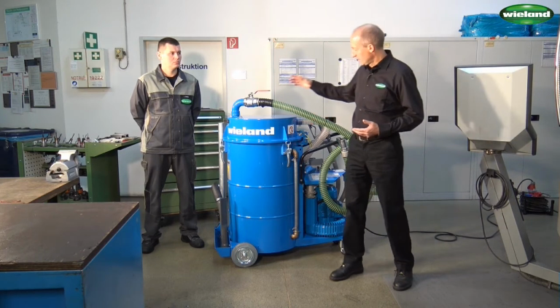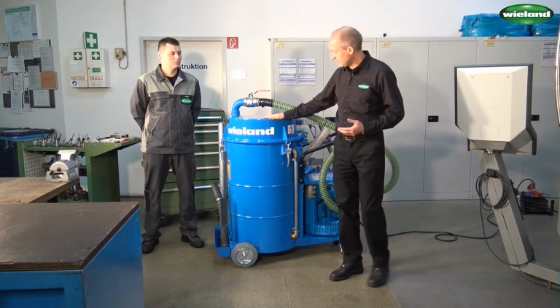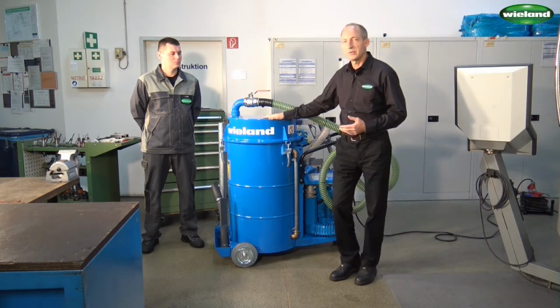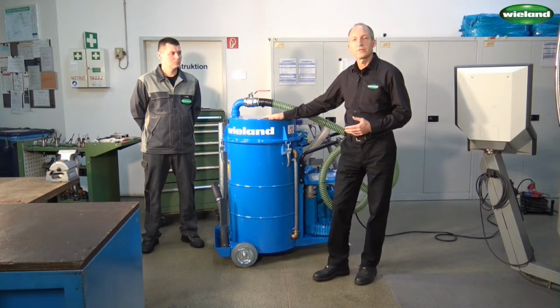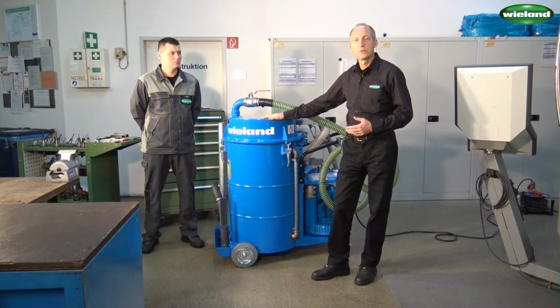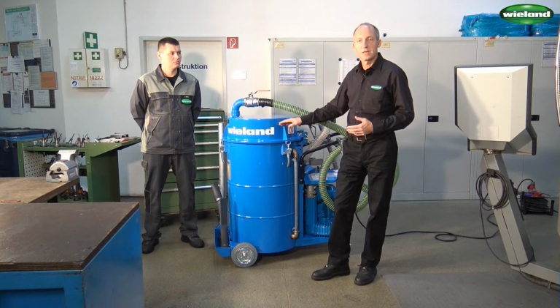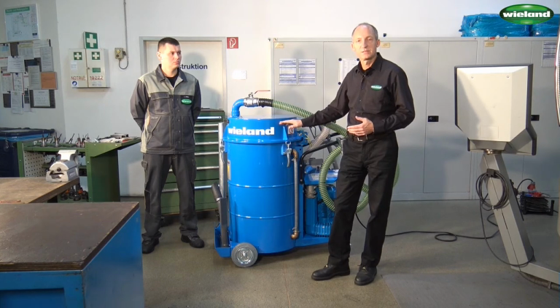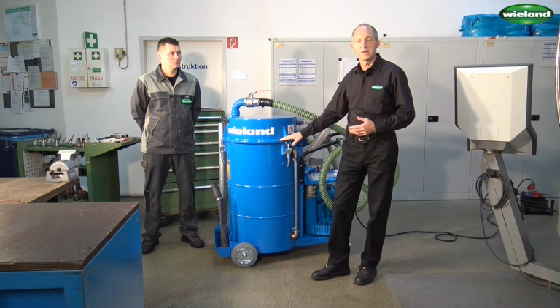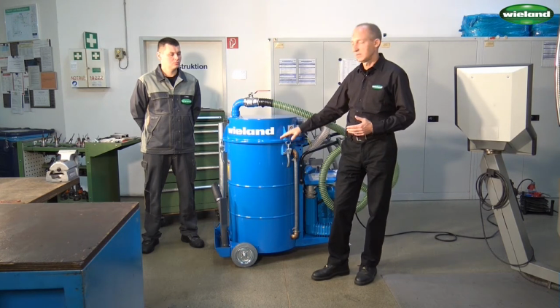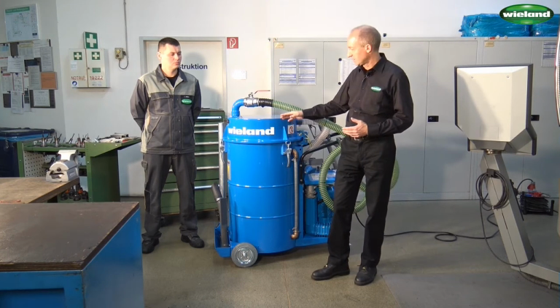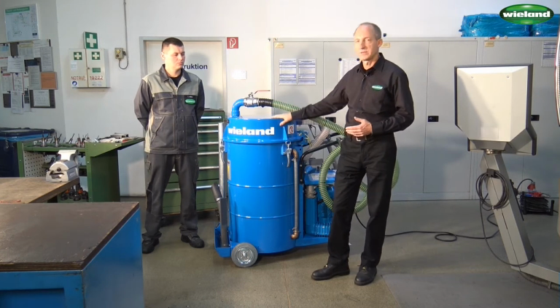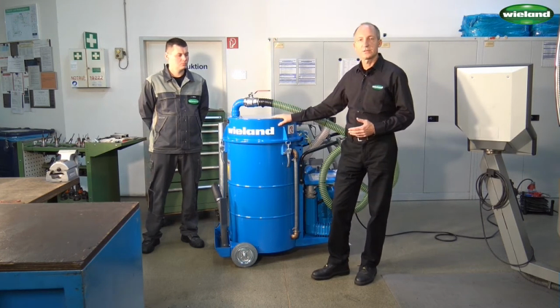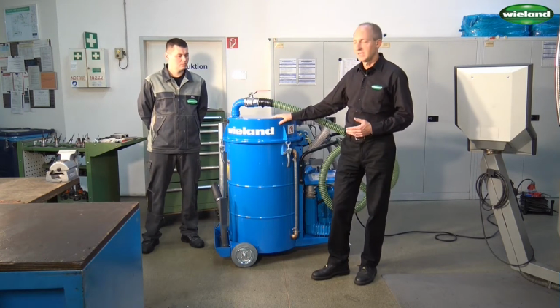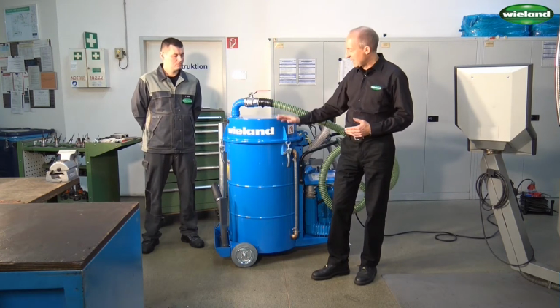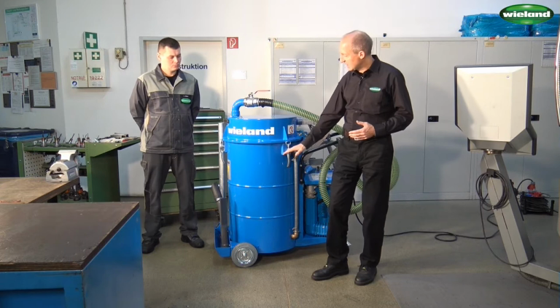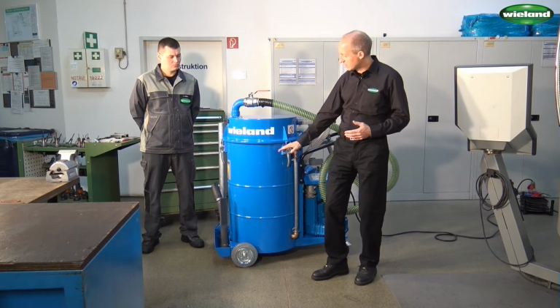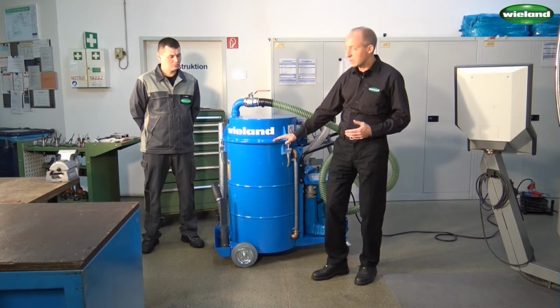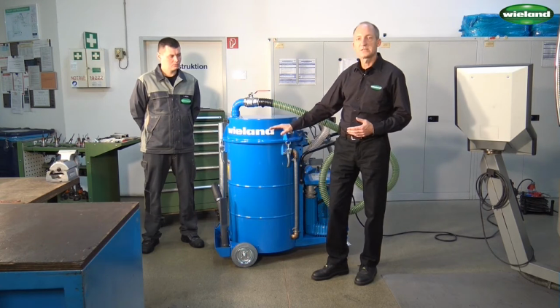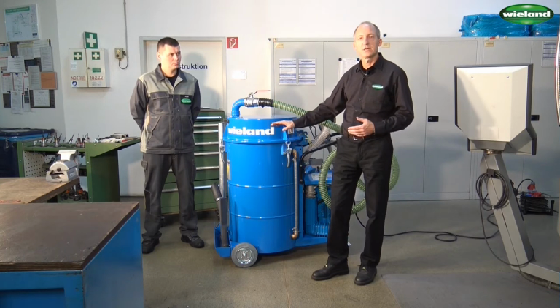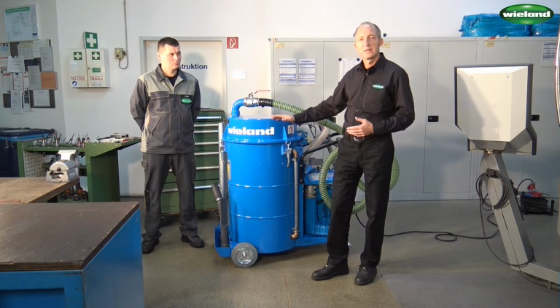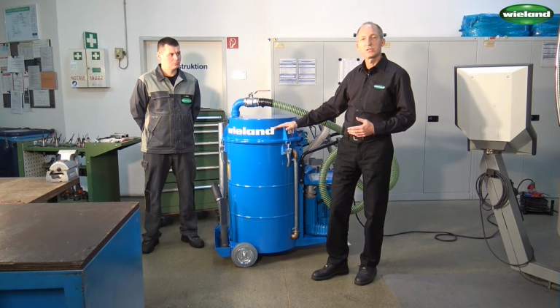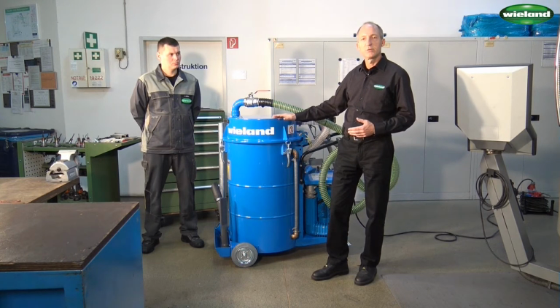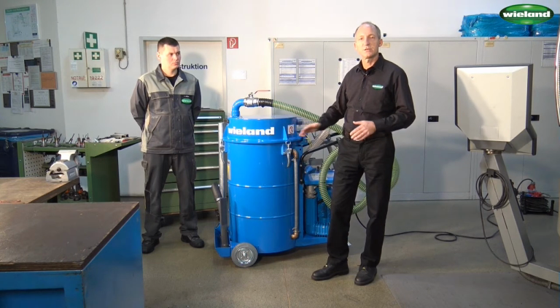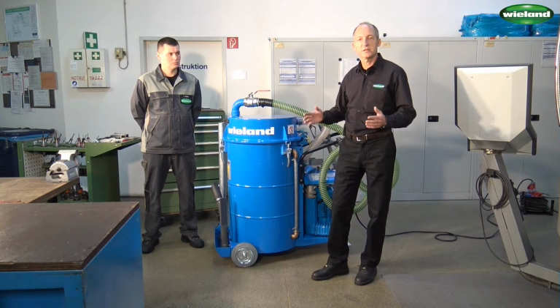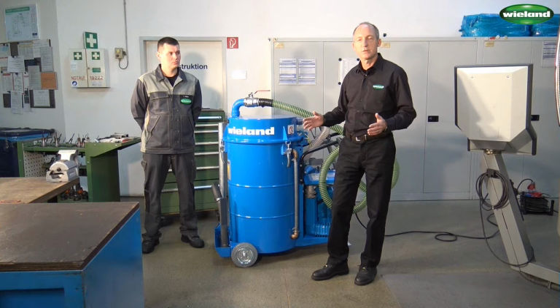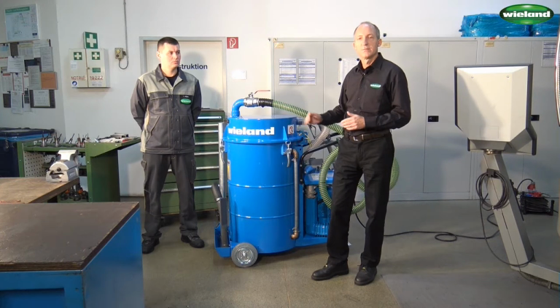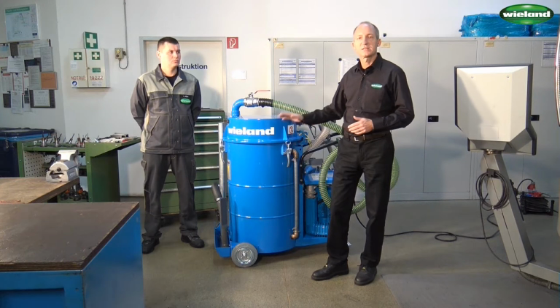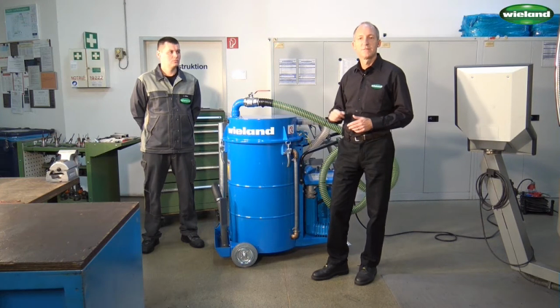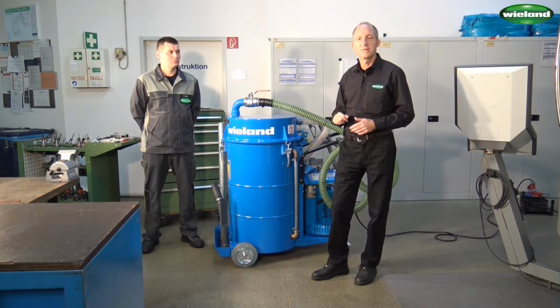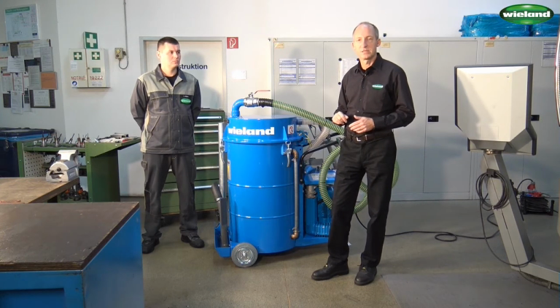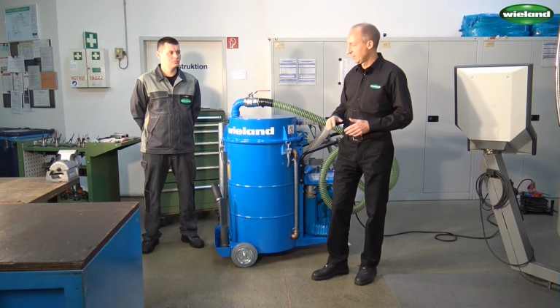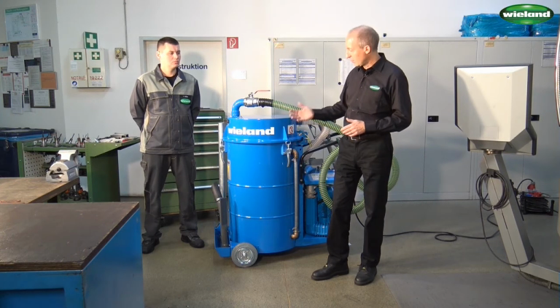The metal chips are separated from the coolant with the help of a sieve basket inside of this collection drum. And as the liquid slowly rises in the drum, there will be a swimmer who shuts off the suction power when the maximum filling level is reached.